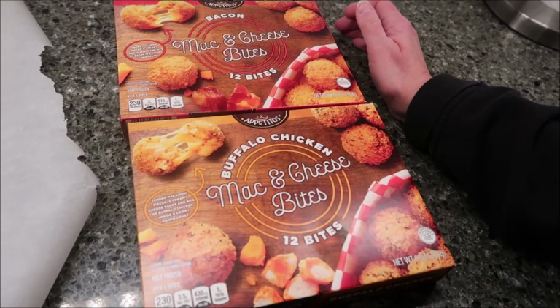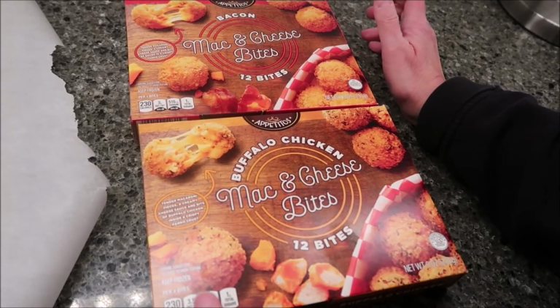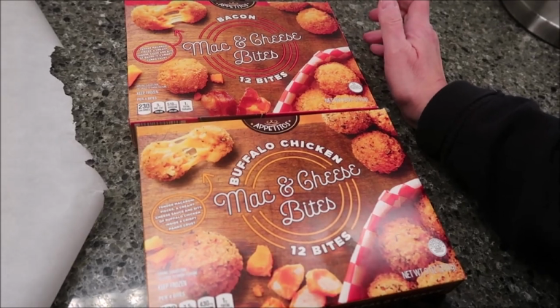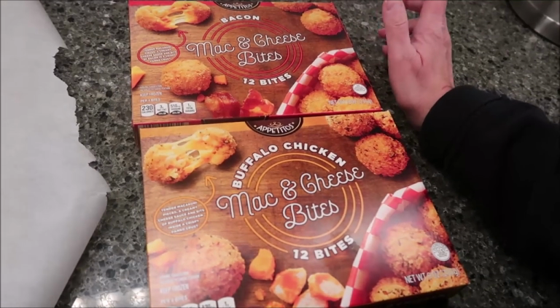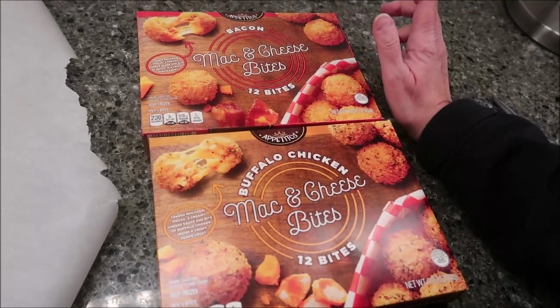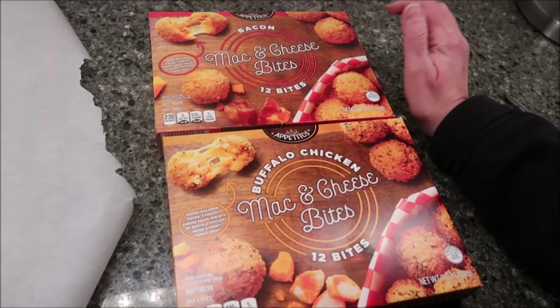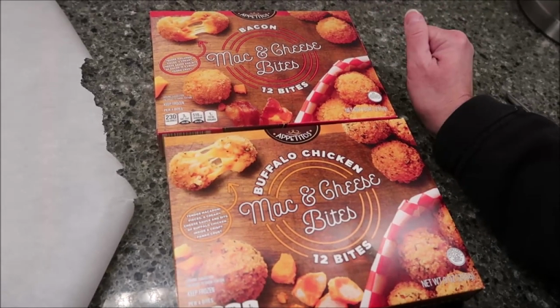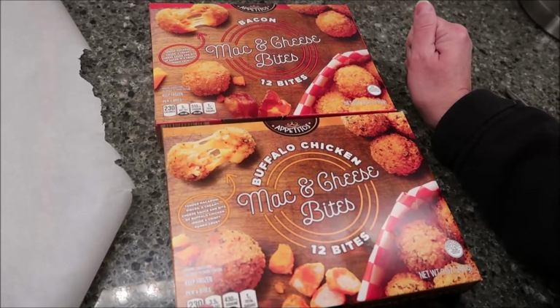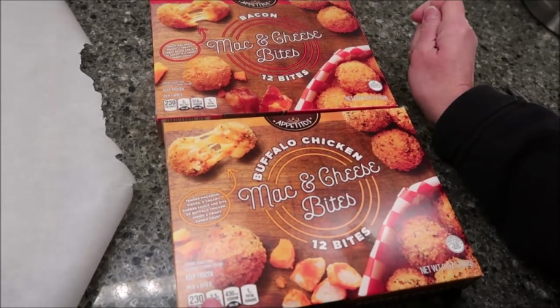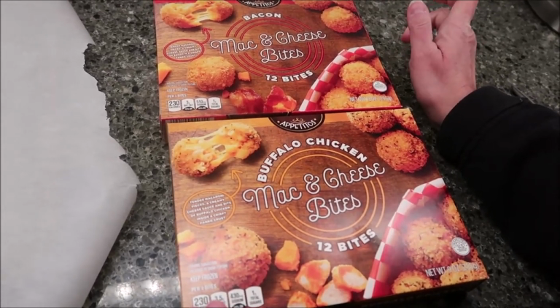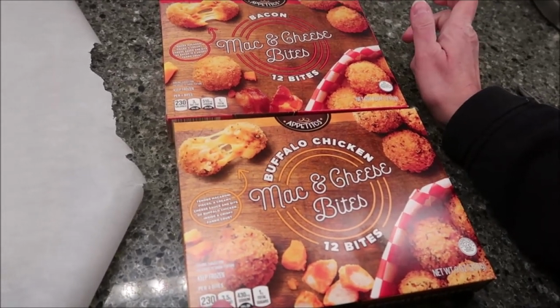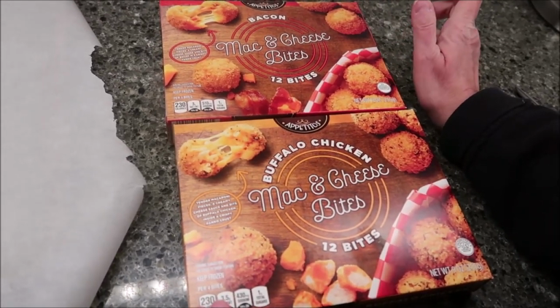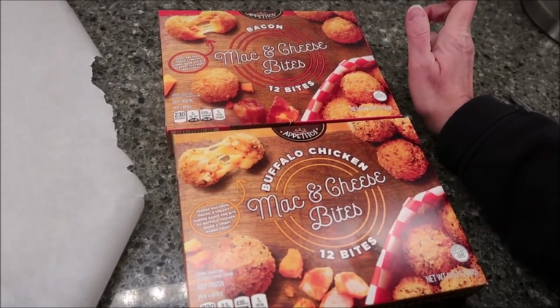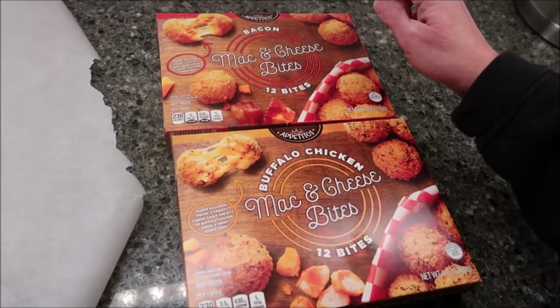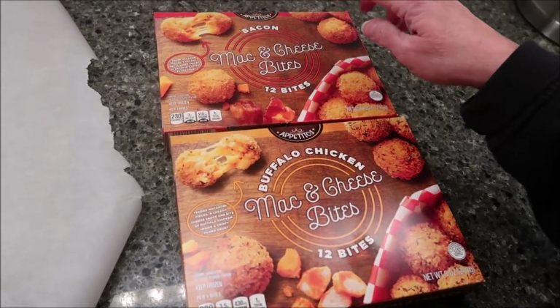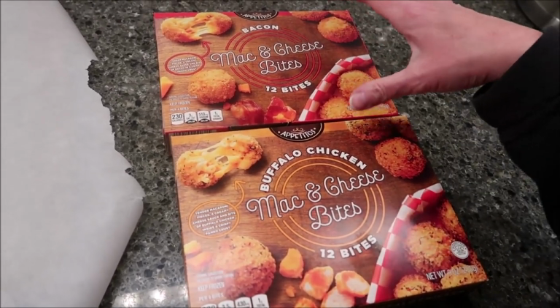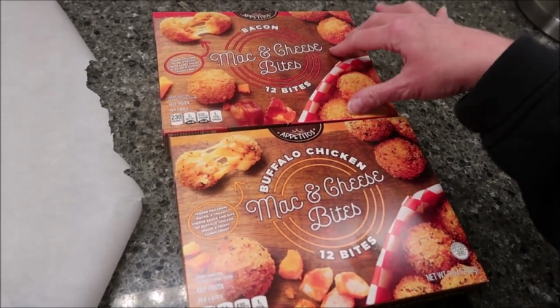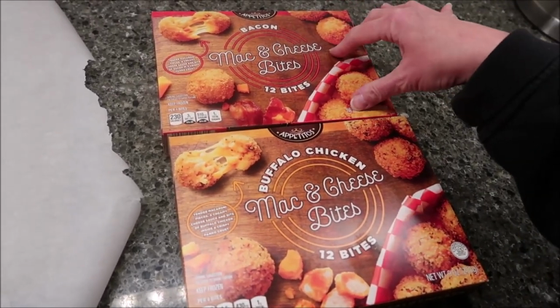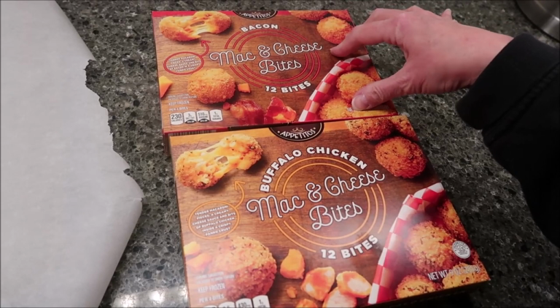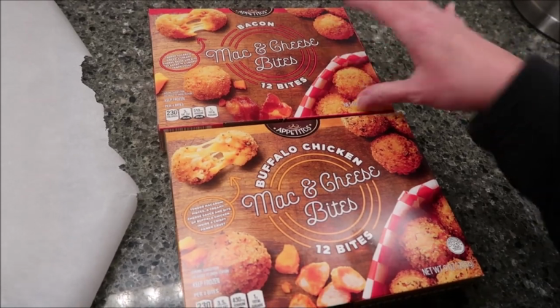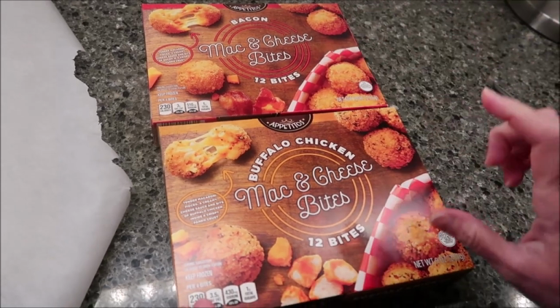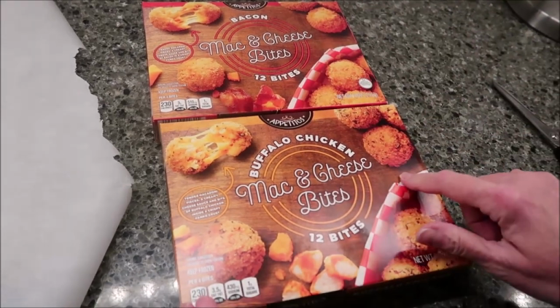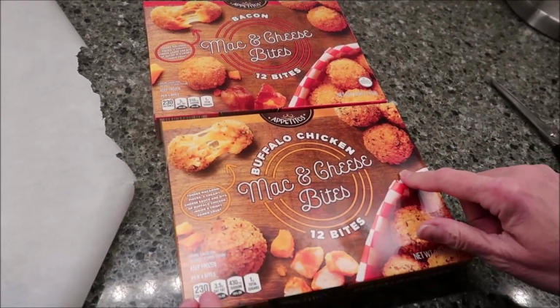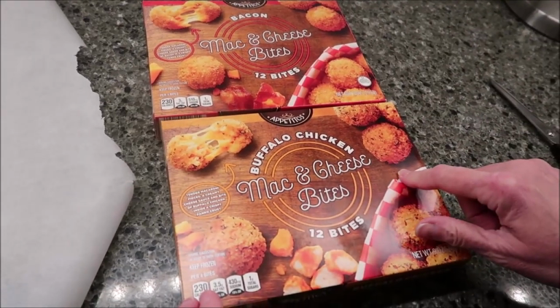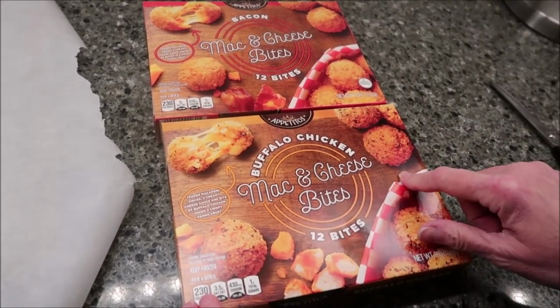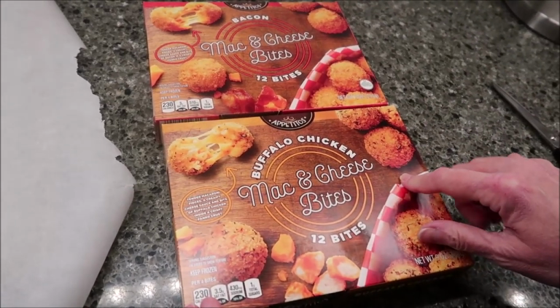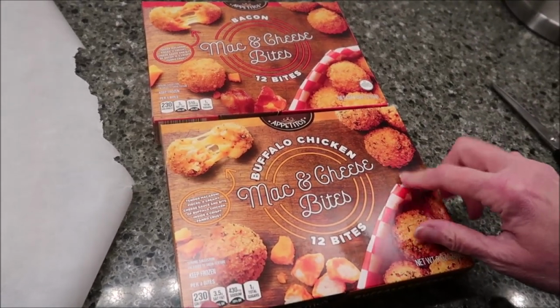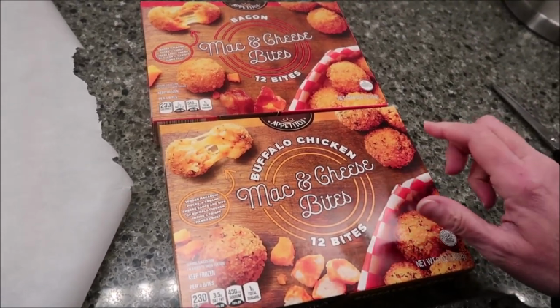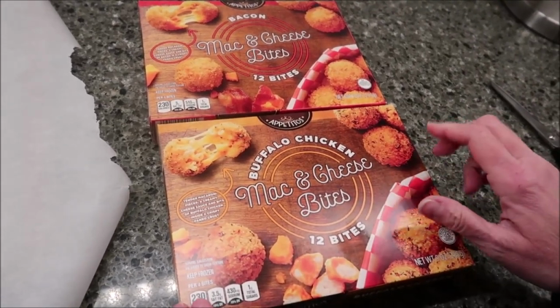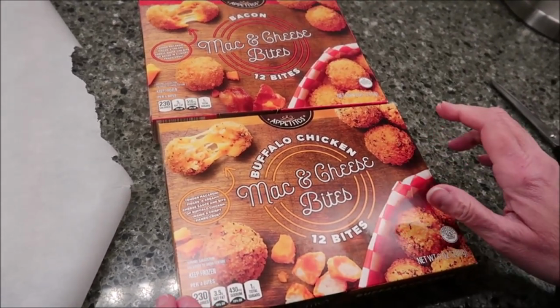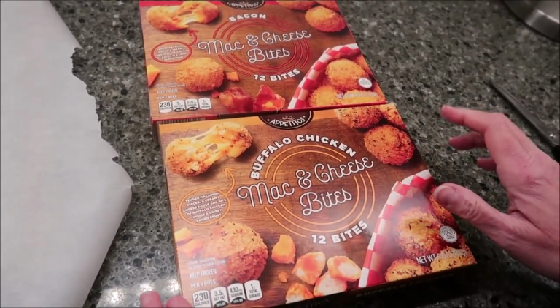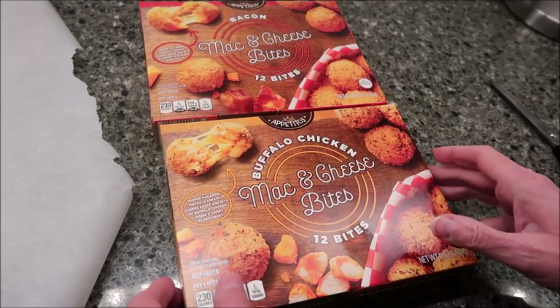Today, Kevin and I are going to be trying the Appetitos brand — this is an Aldi brand. We're going to be trying the Bacon Mac and Cheese Bites and the Buffalo Chicken Mac and Cheese Bites. These were $3.99 each at Aldi.